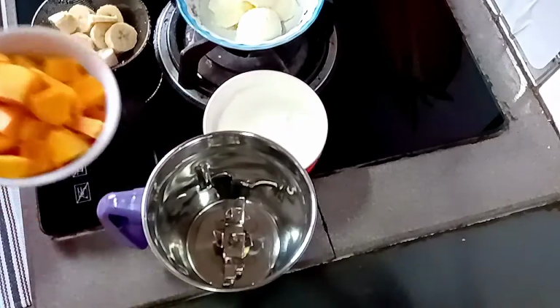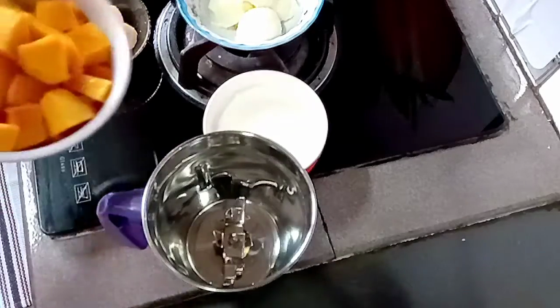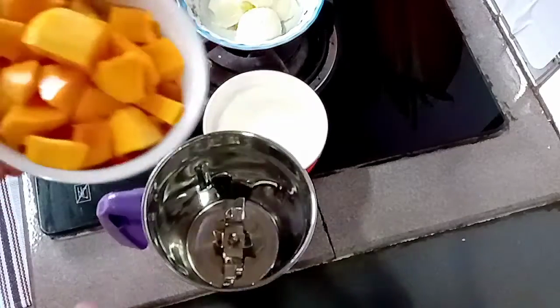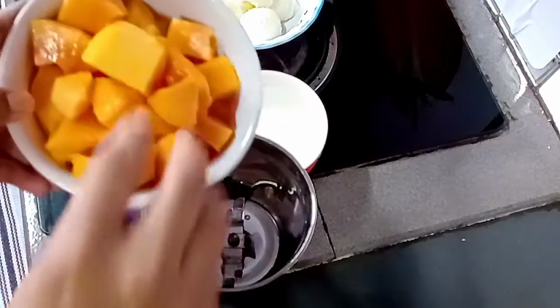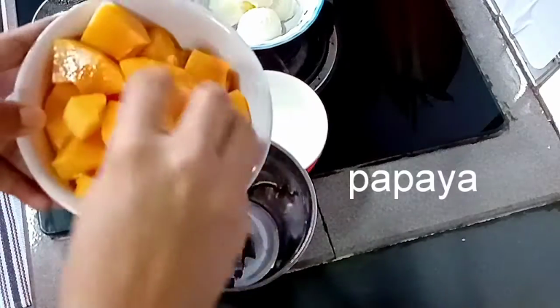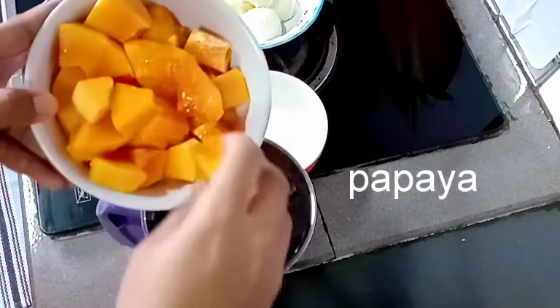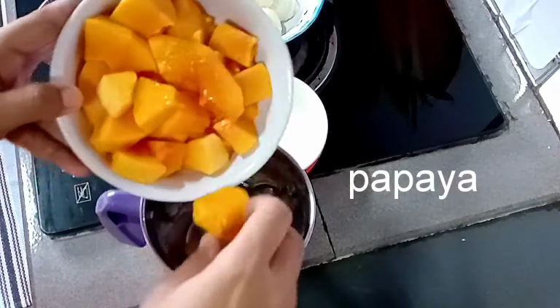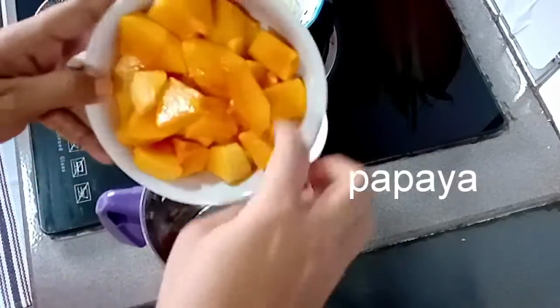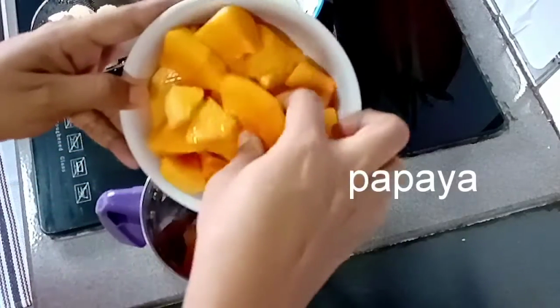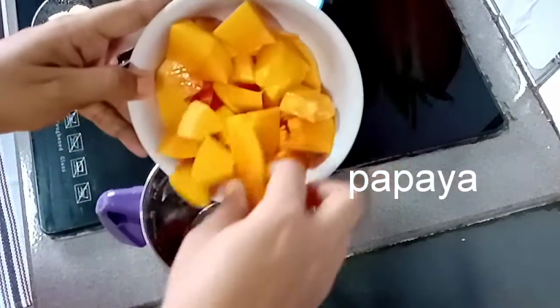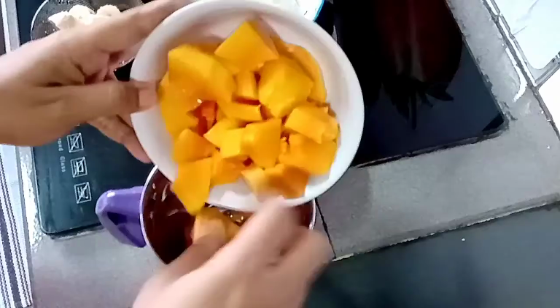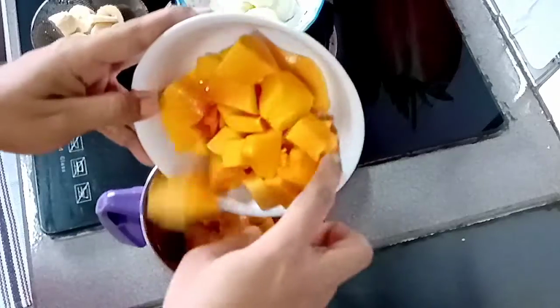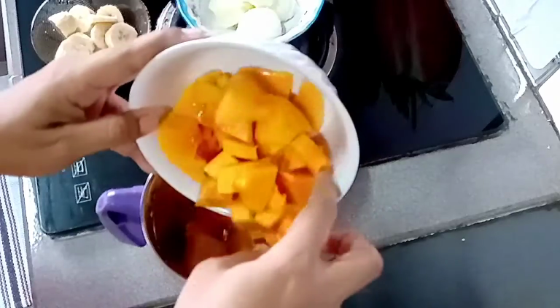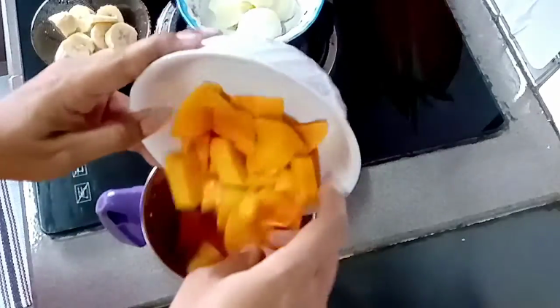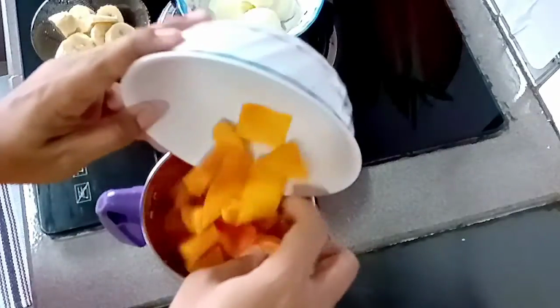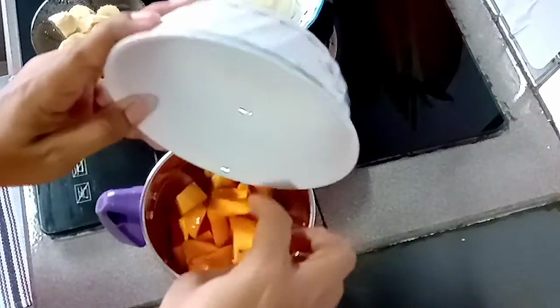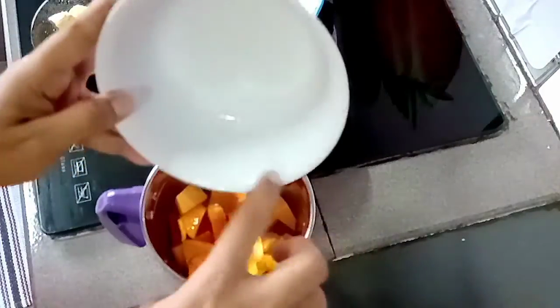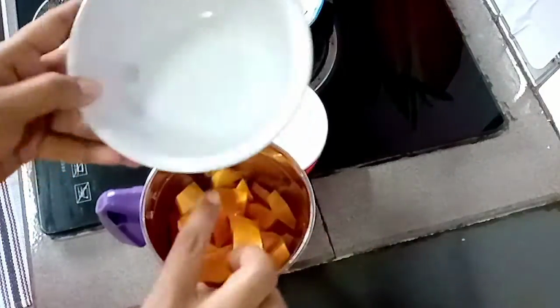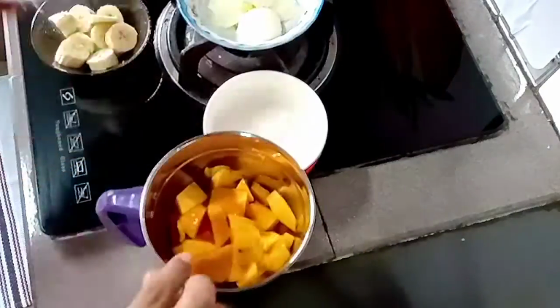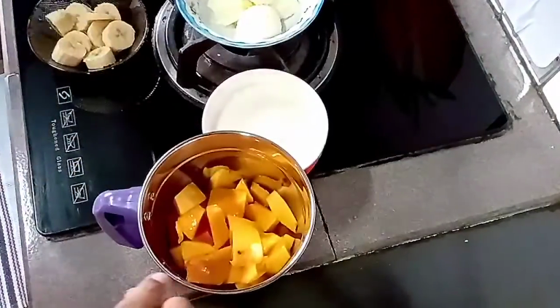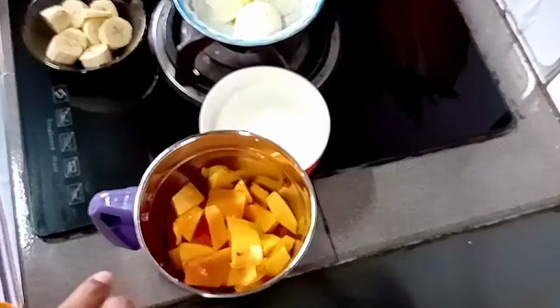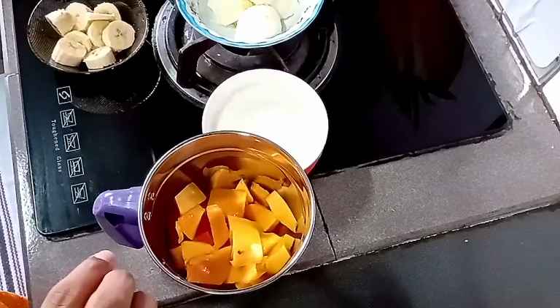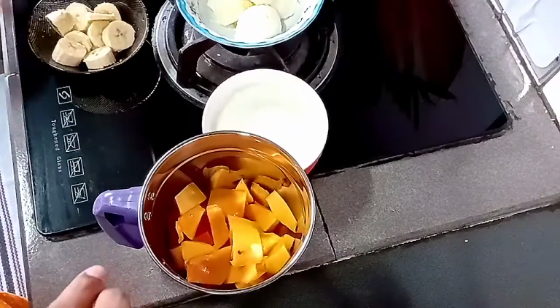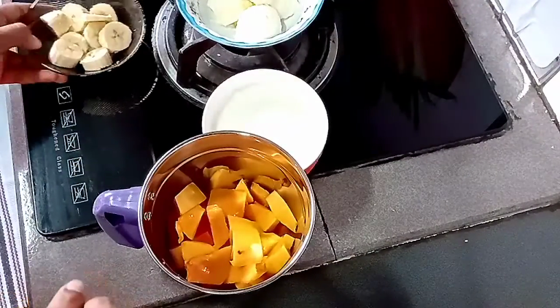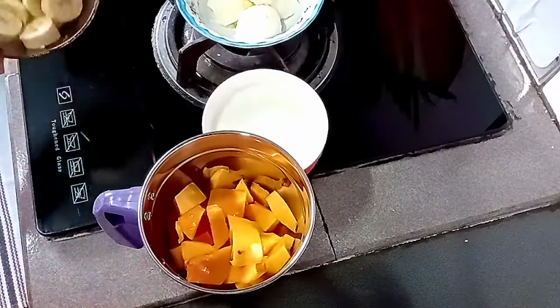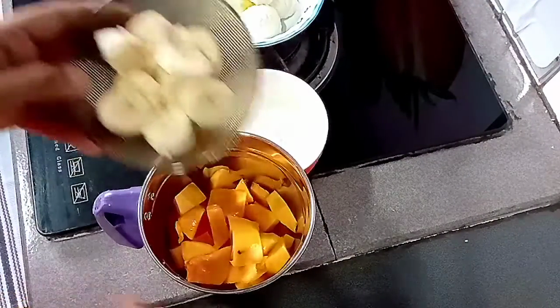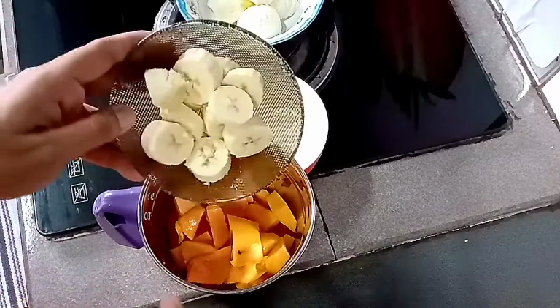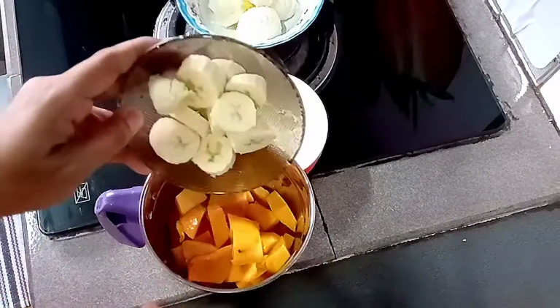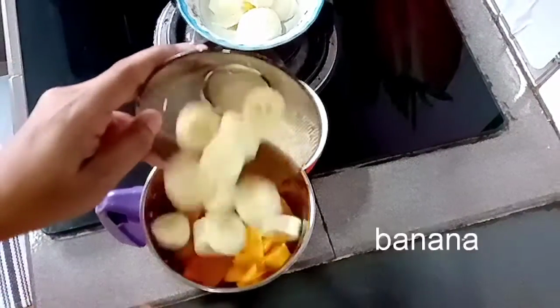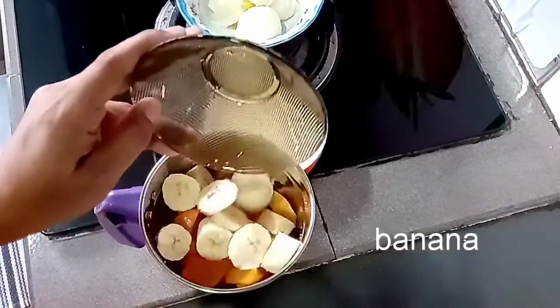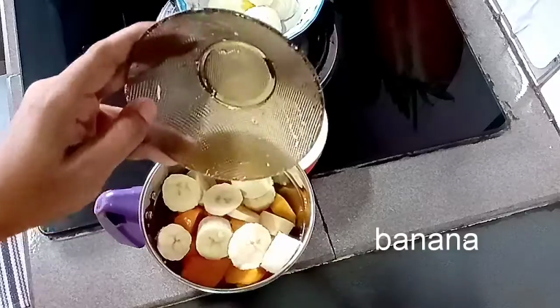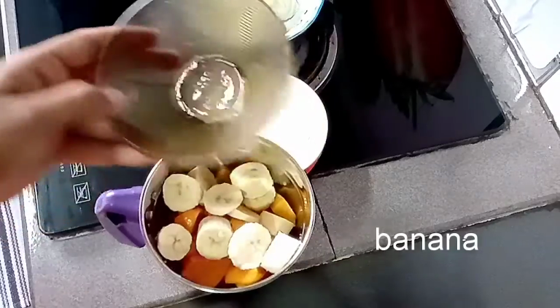Now we are going to cut the papaya and put it in the blender jar. I am going to put a medium-sized papaya cut in half. Then add a small banana.